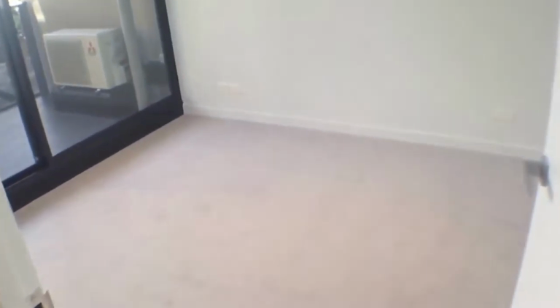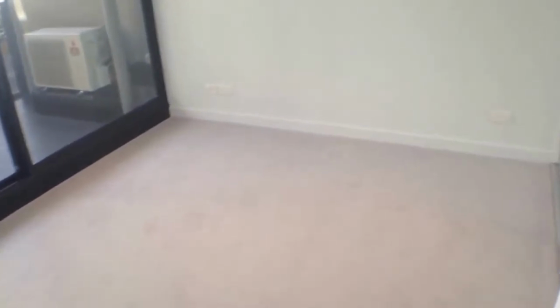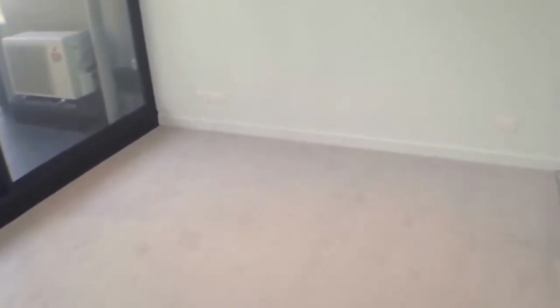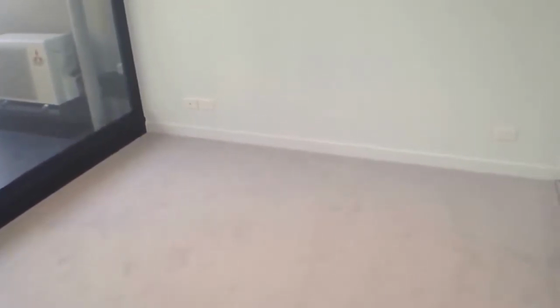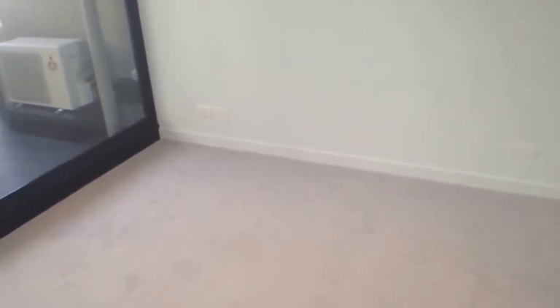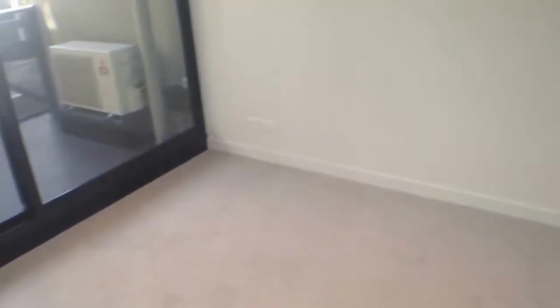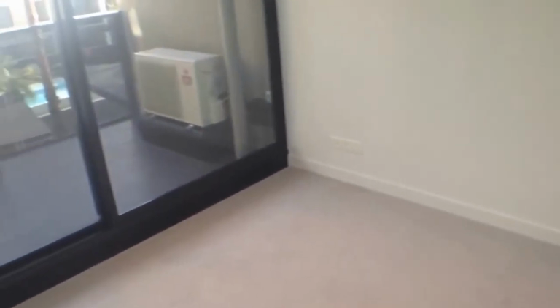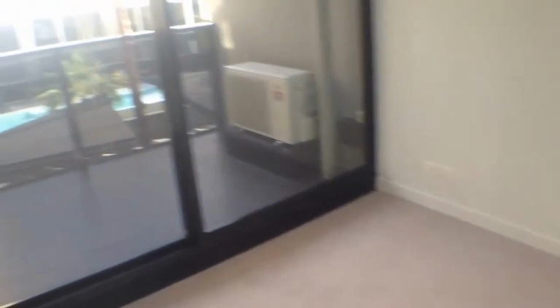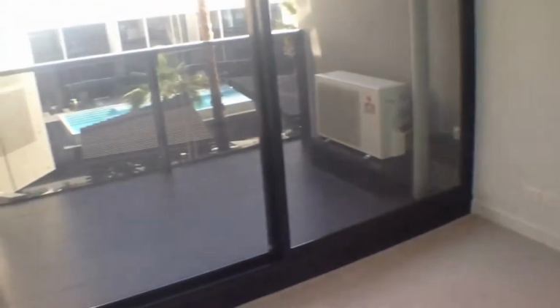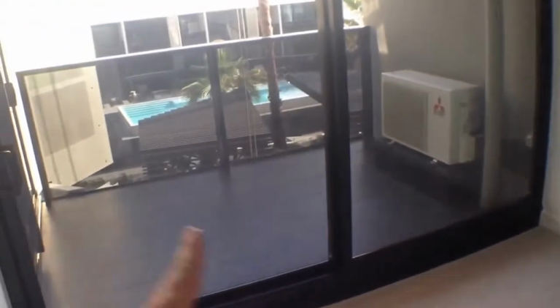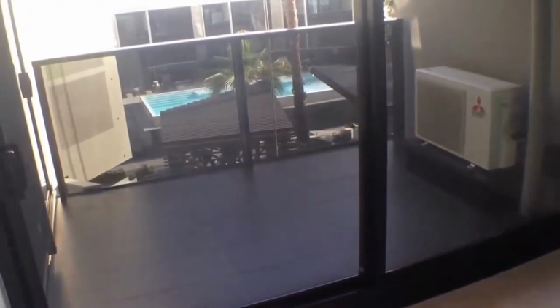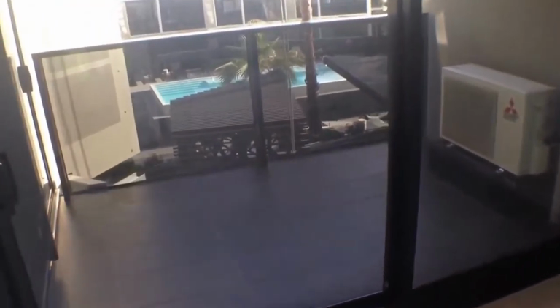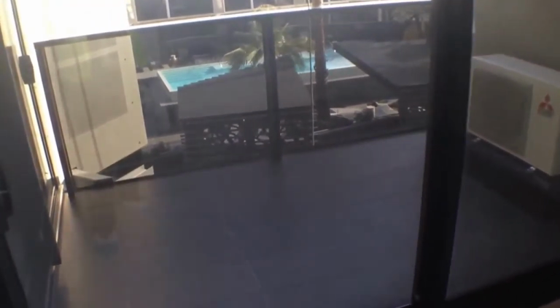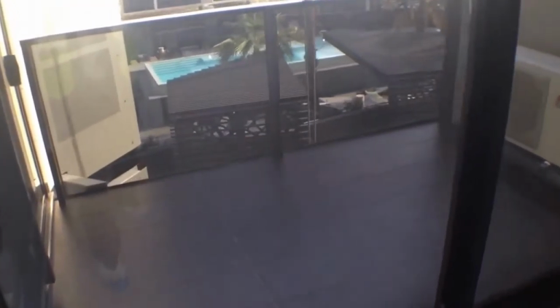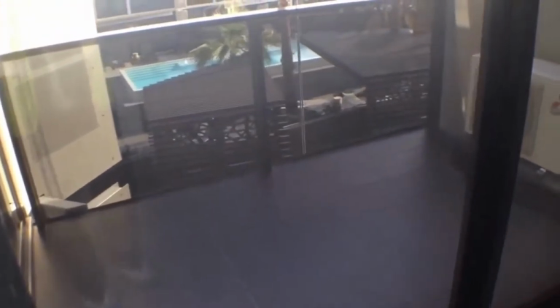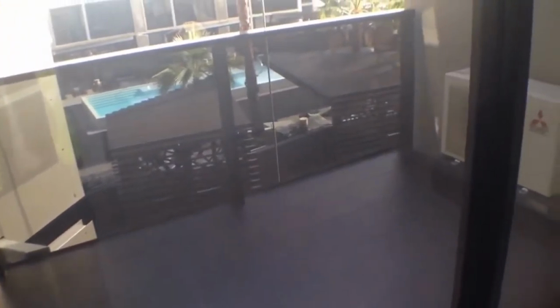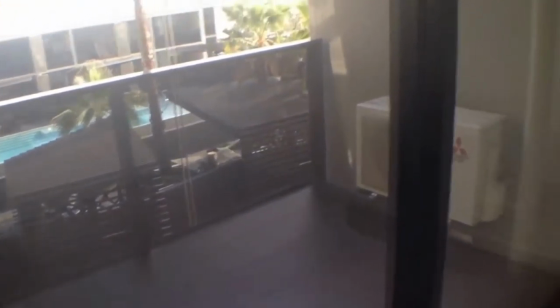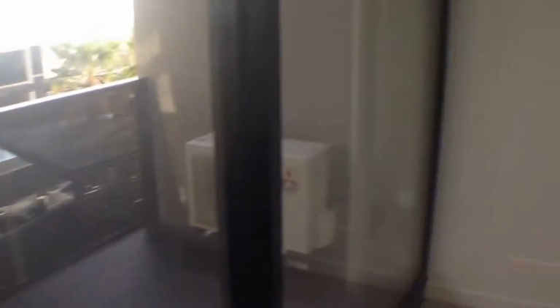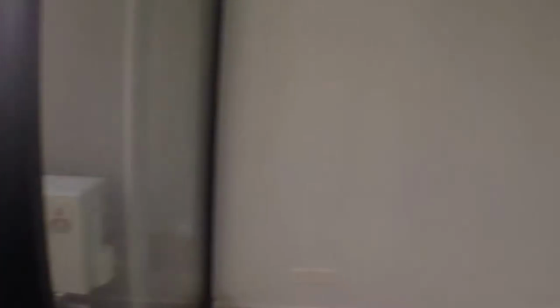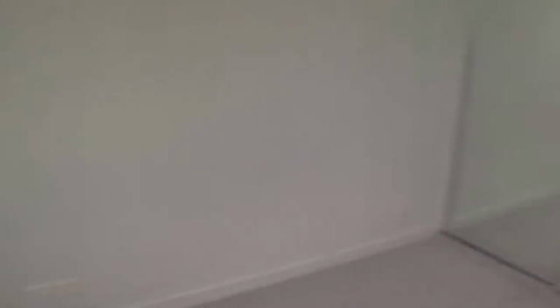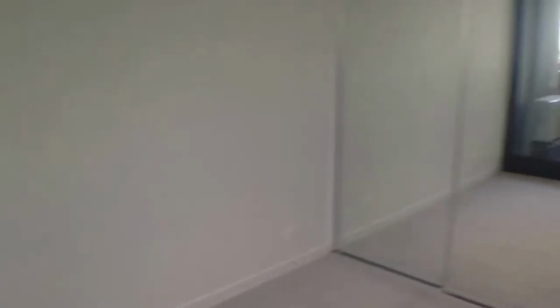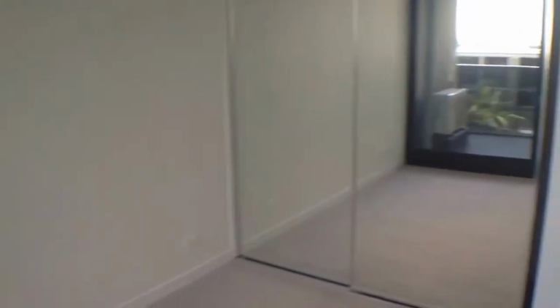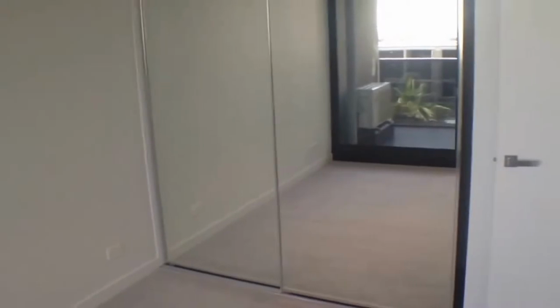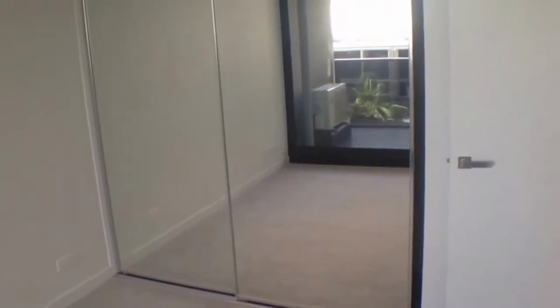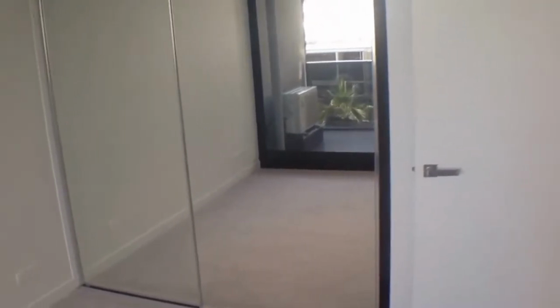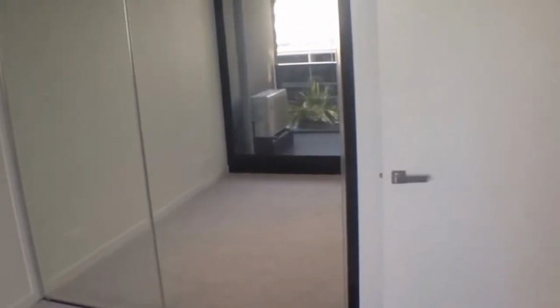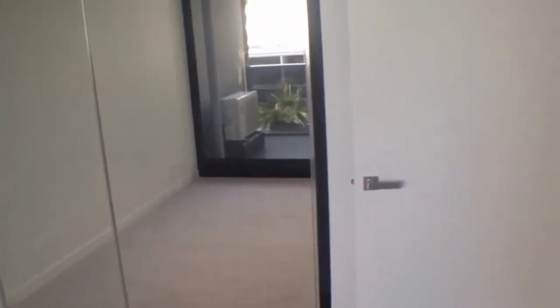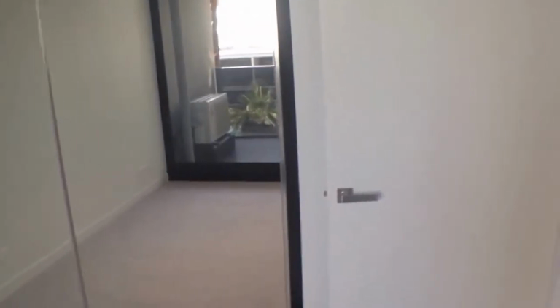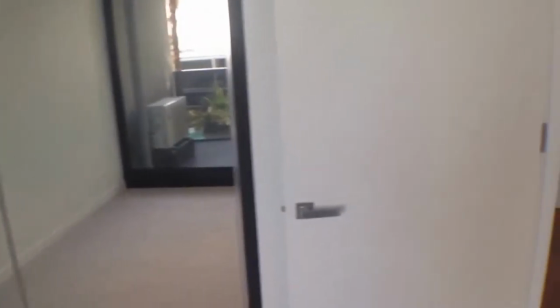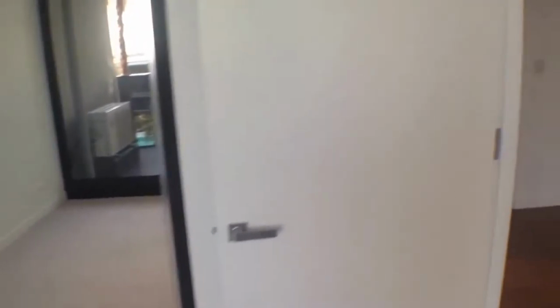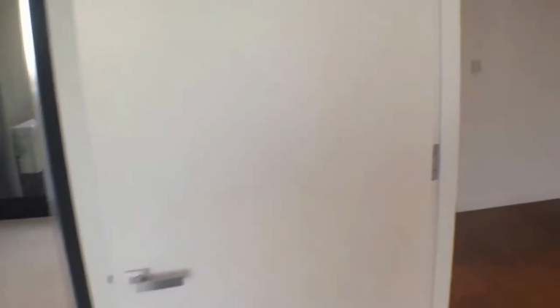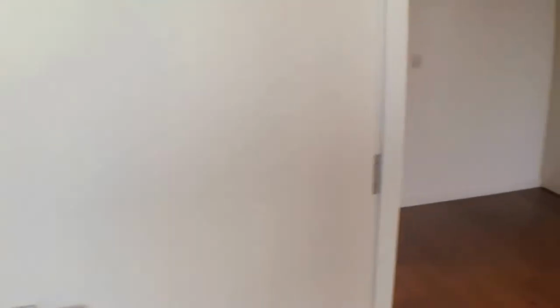The bedroom, as you can see, fits a king size bed no problem. It opens up onto the balcony, which you can see is a good size, and then you've got built-in mirrored robes up against this wall. Very, very nice.